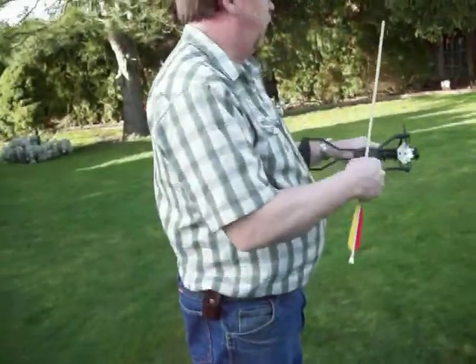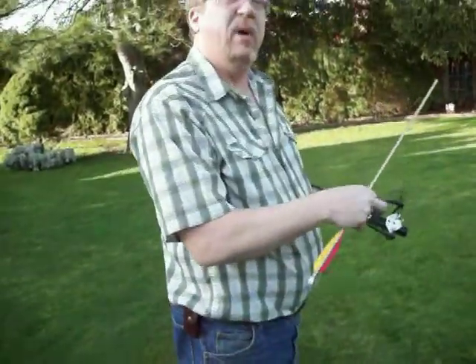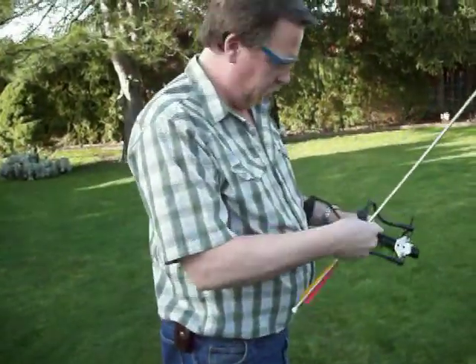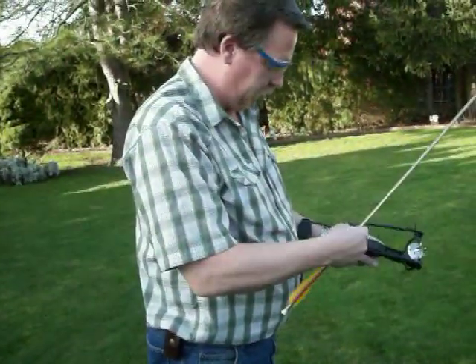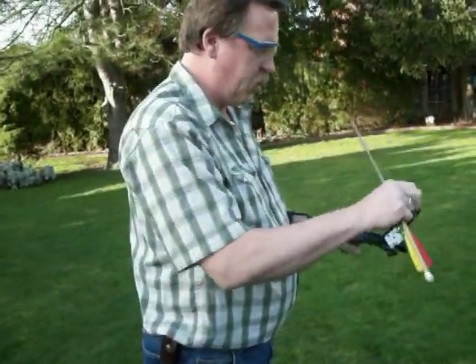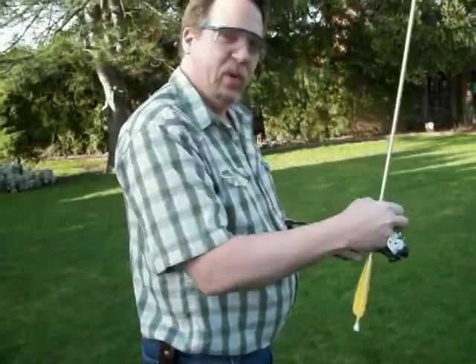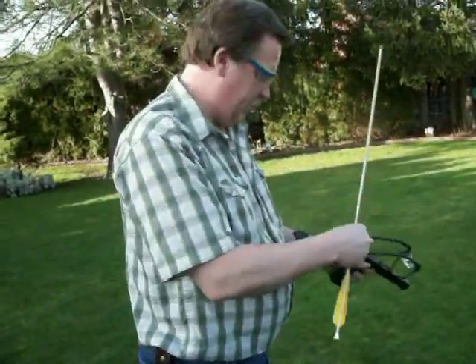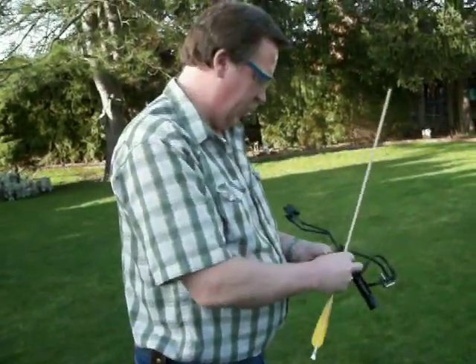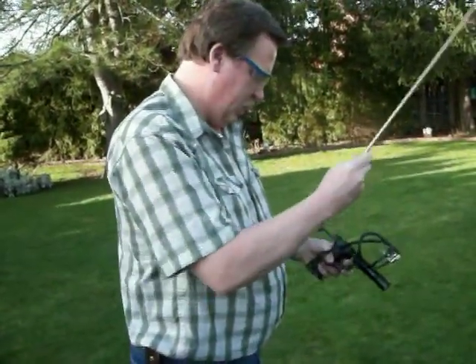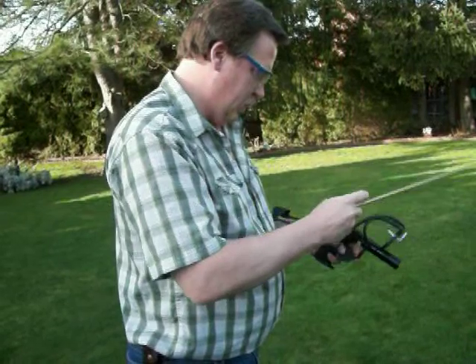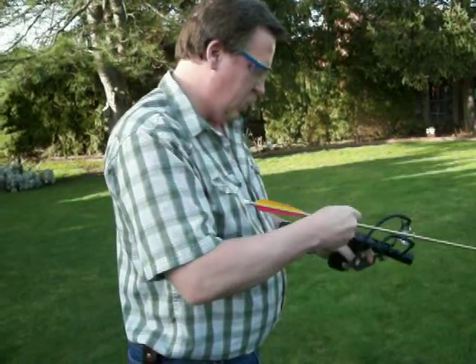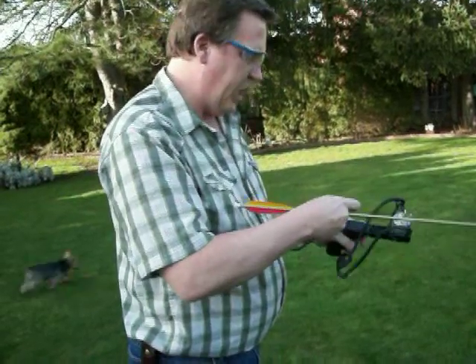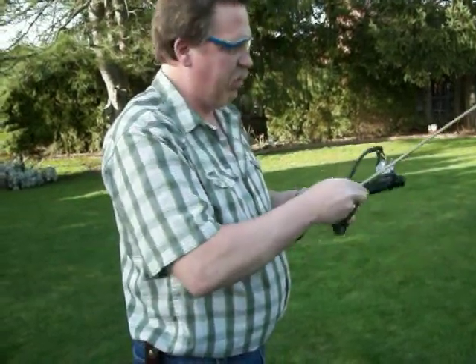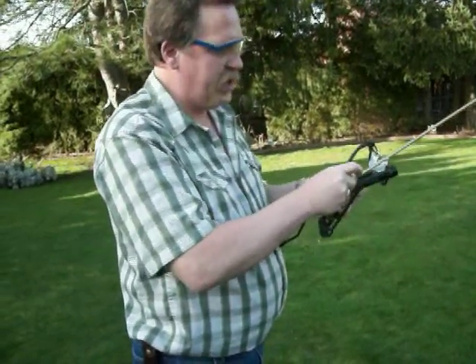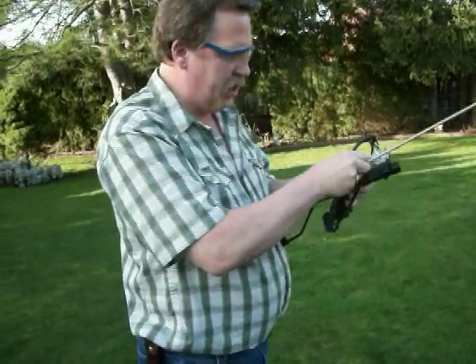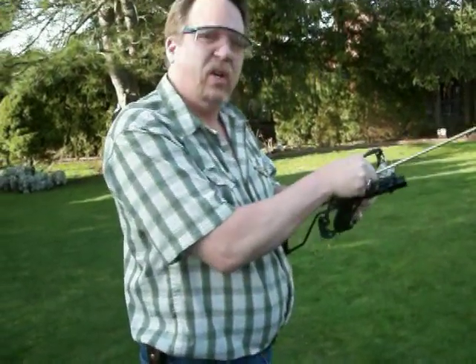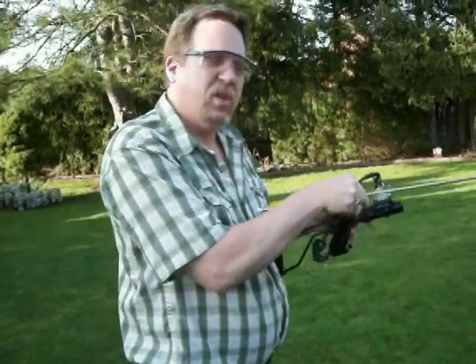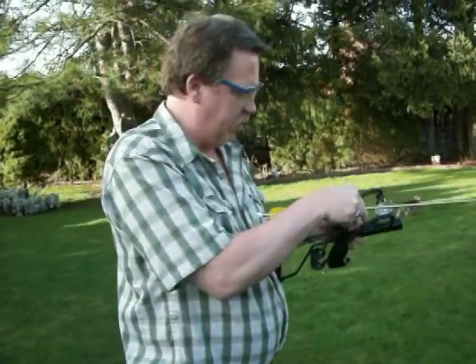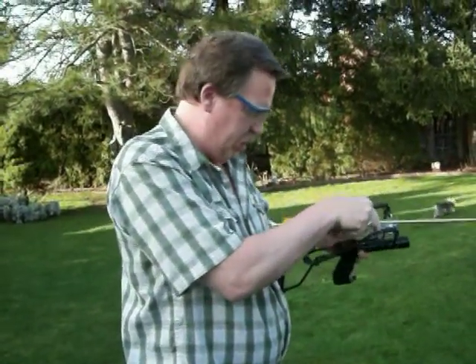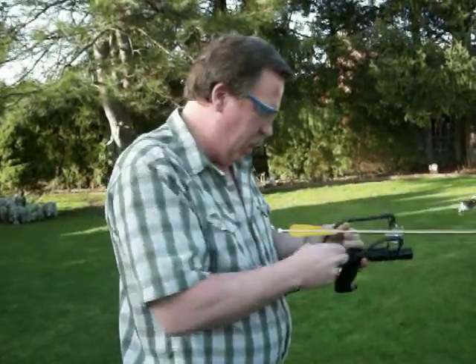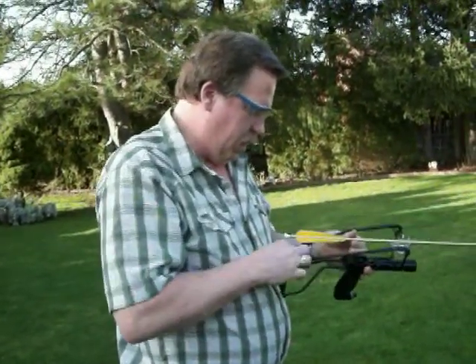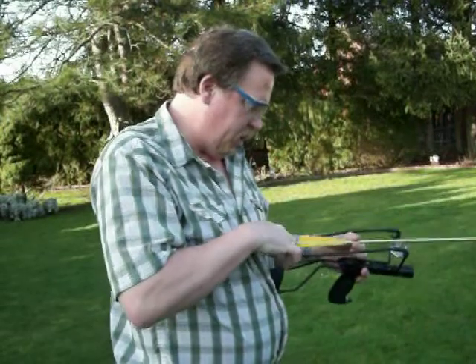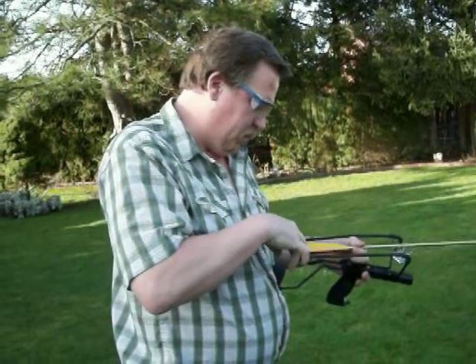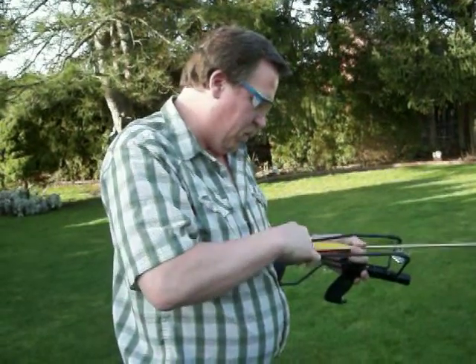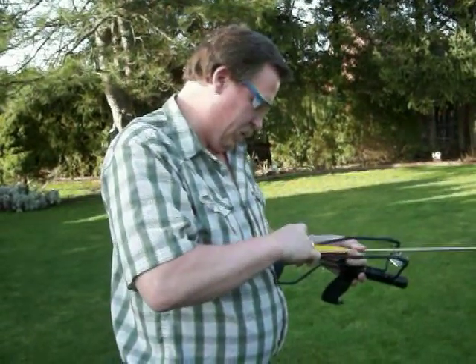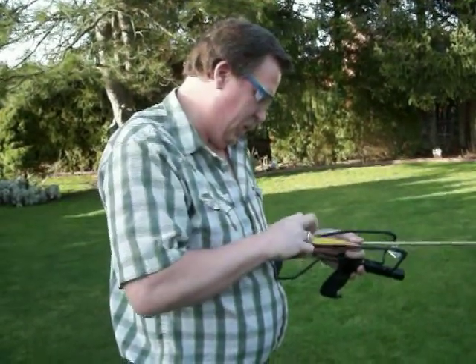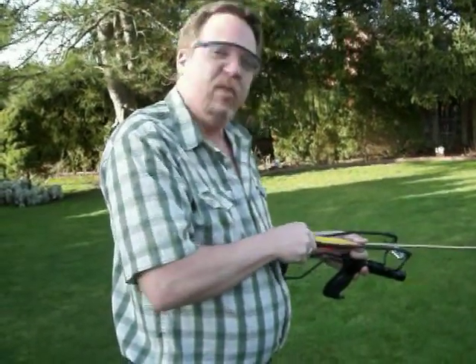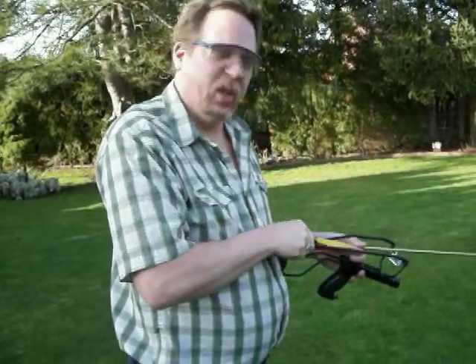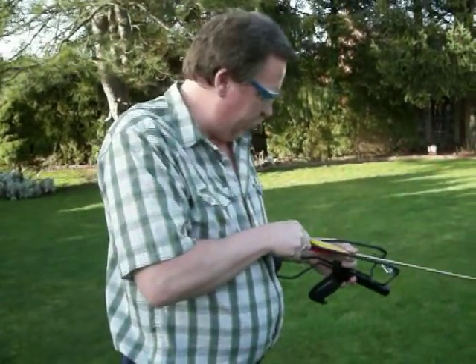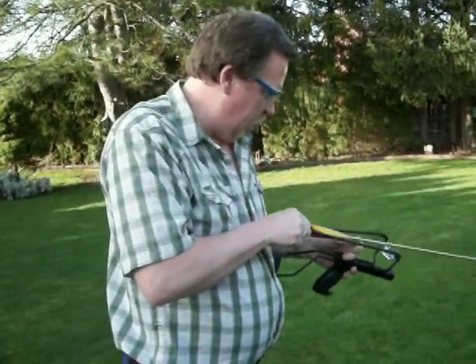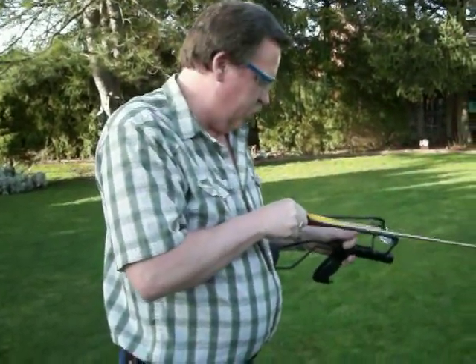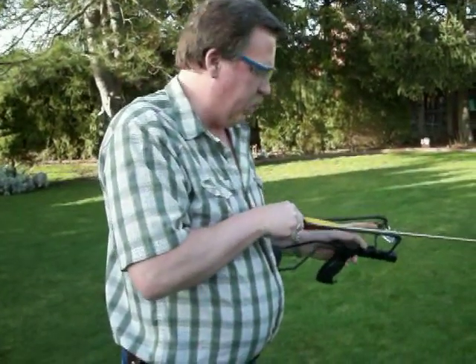It gets better. So we'll try another one here. You can actually put broadheads on these things, and I also have a fishing reel that you can put on here — for fishing, for carp. It's fun reeling it in. Fits right on the bottom.